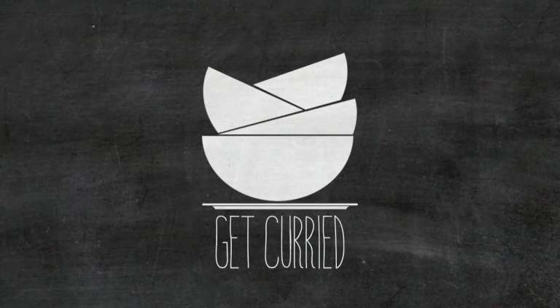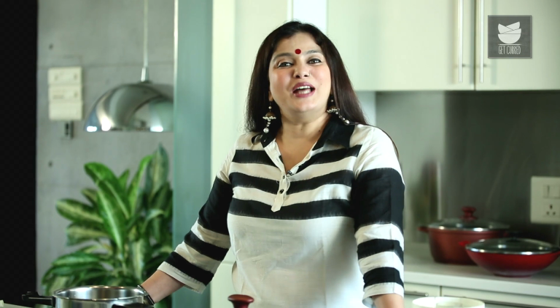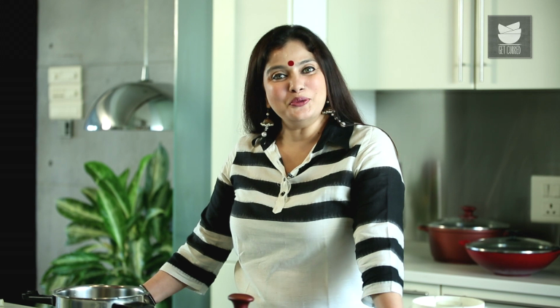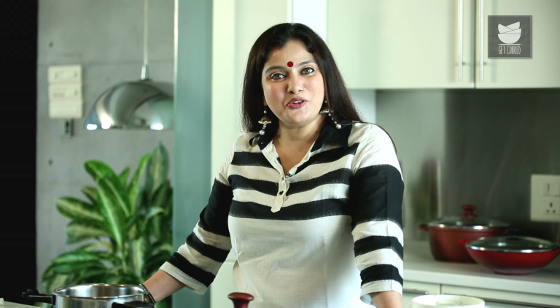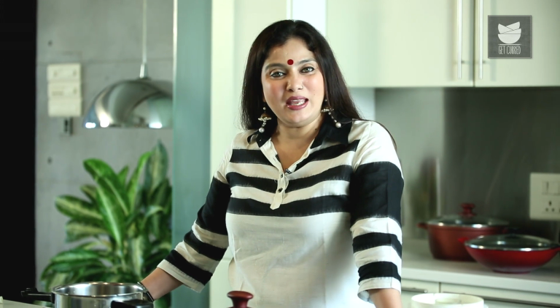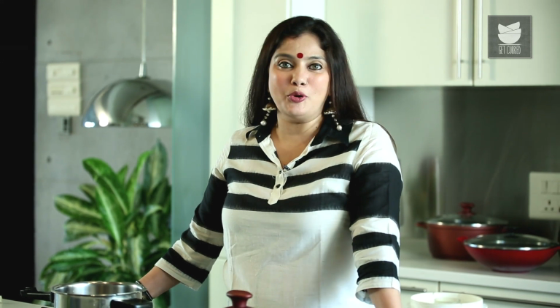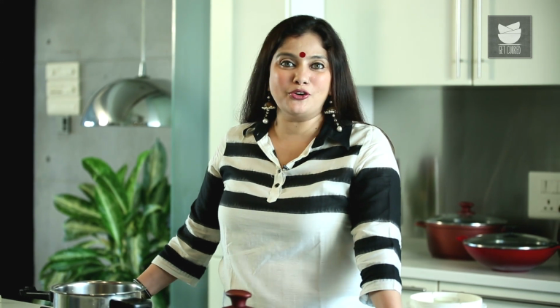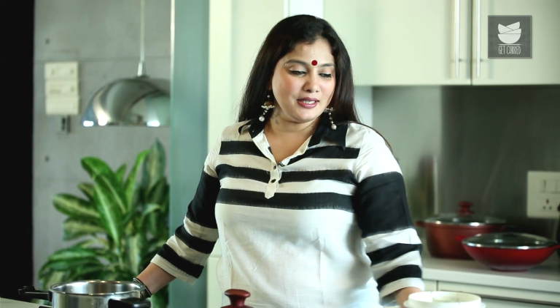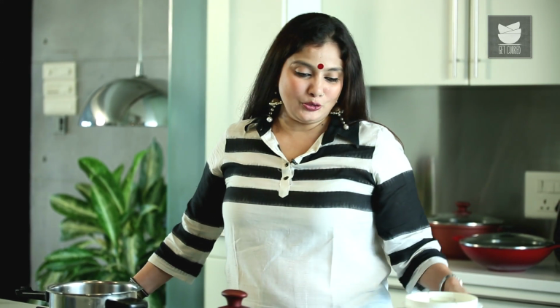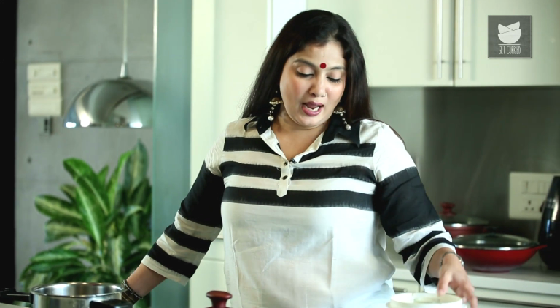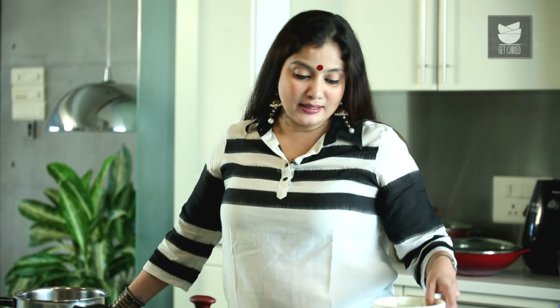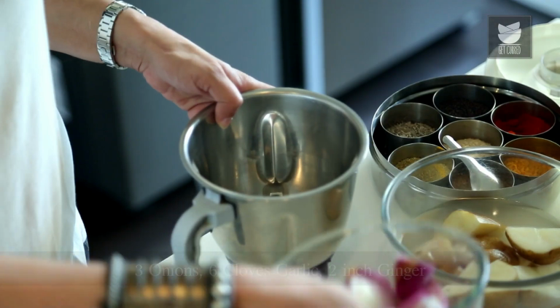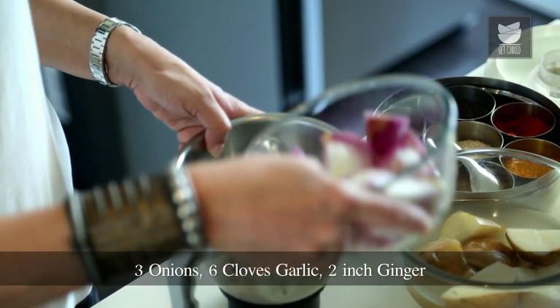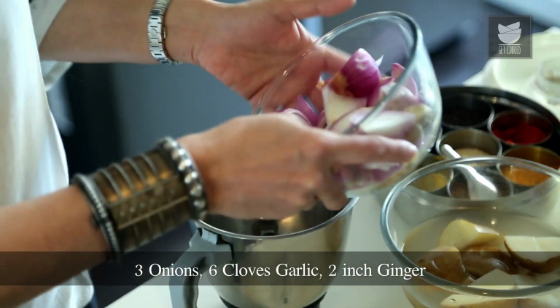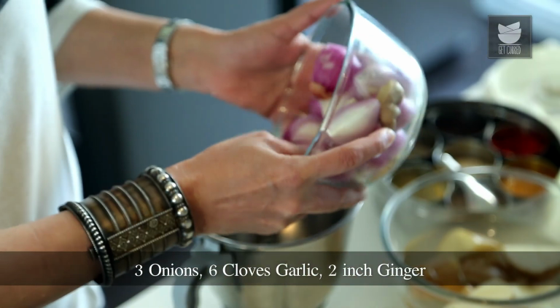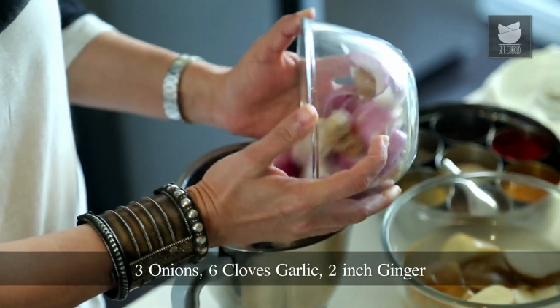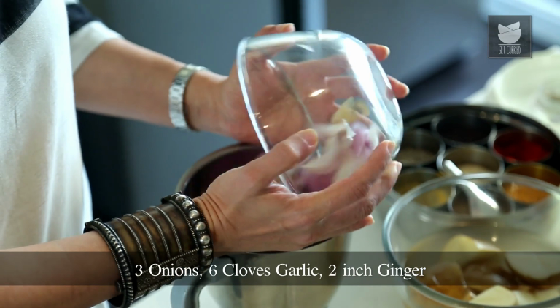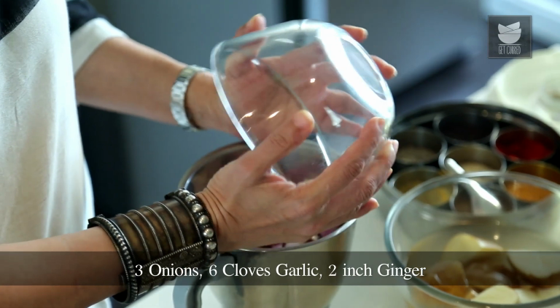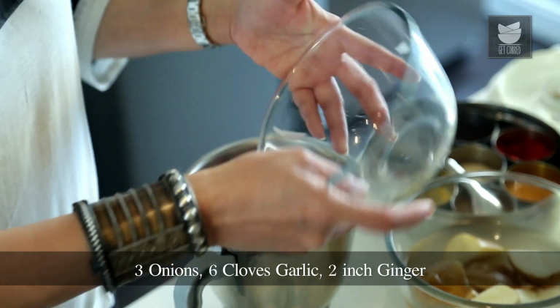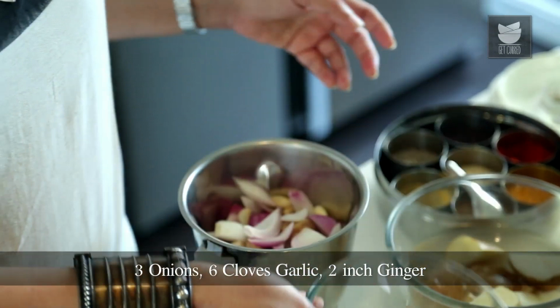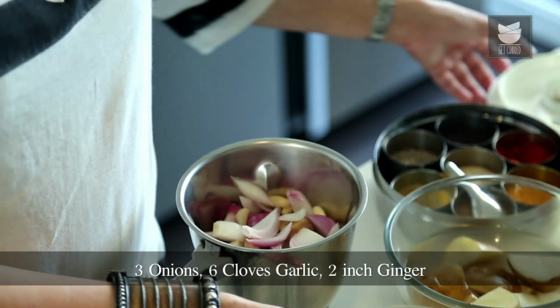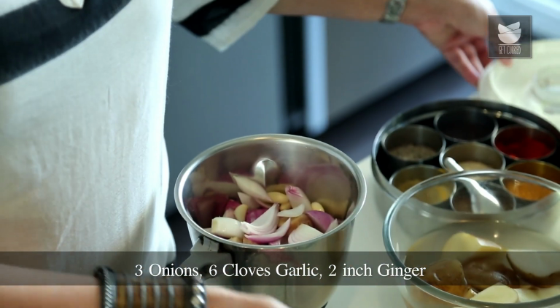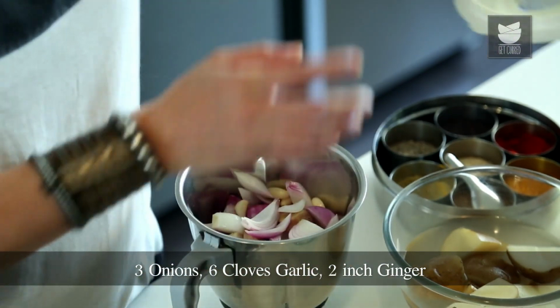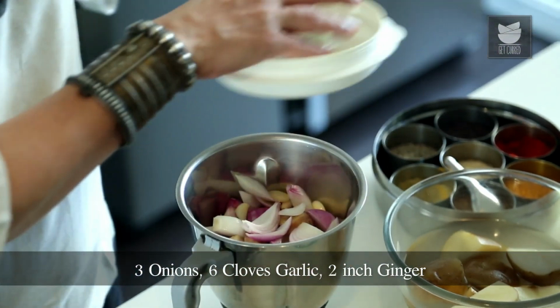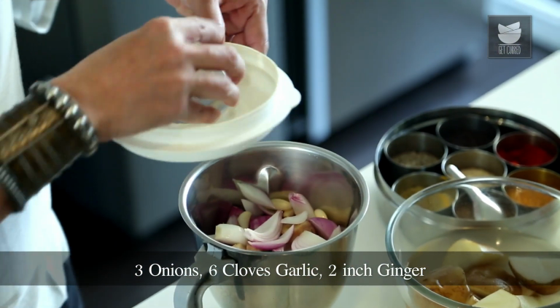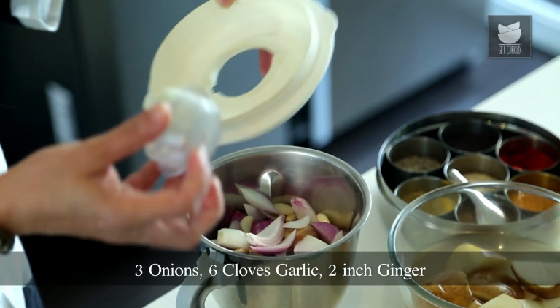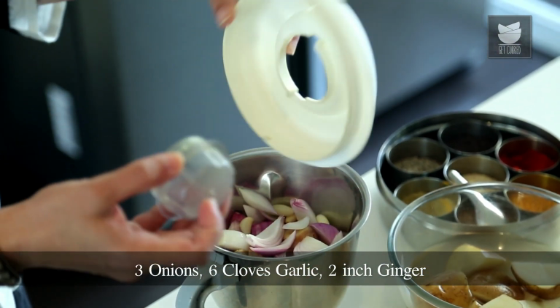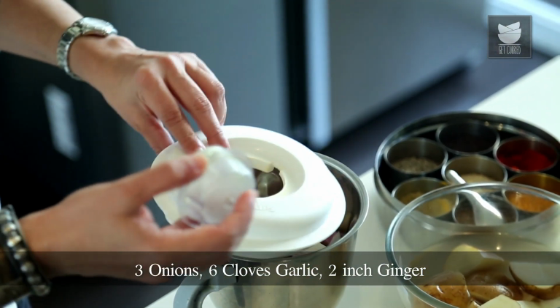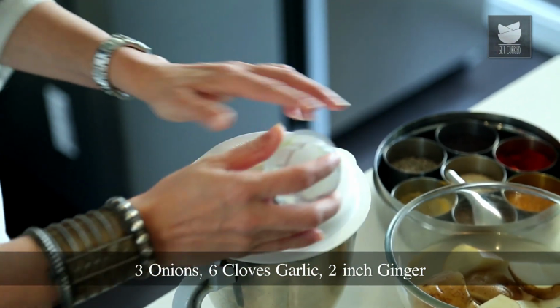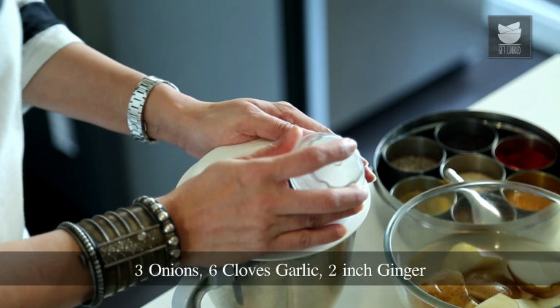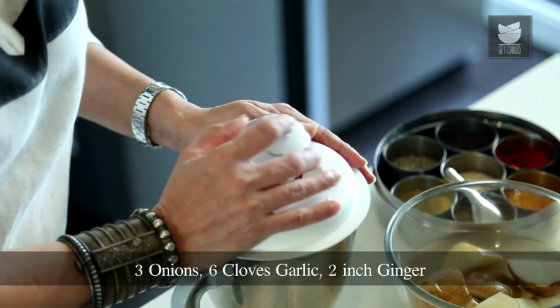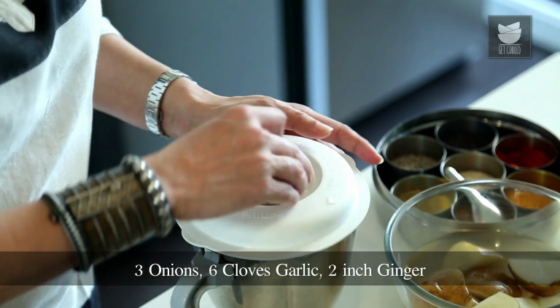For the Alu Mutton Gravy, I'm going to grind 3 Onions, 6 cloves of Garlic, and 2 inches of Ginger. I'm going to grind this to a nice fine paste.